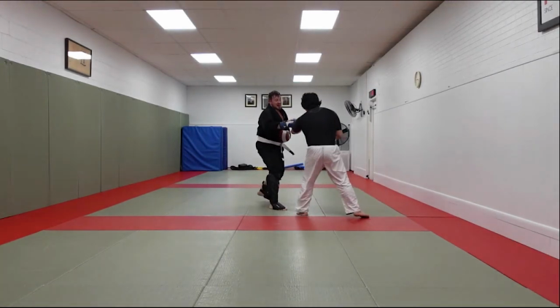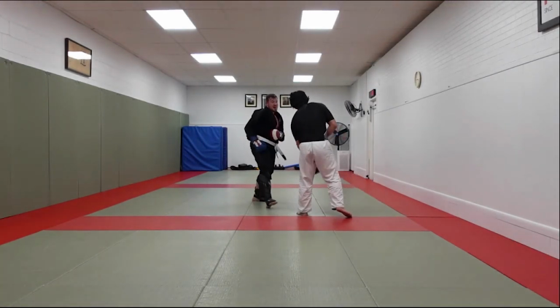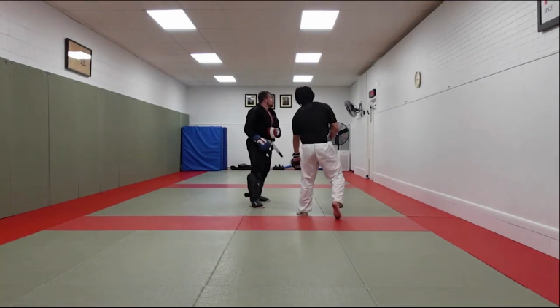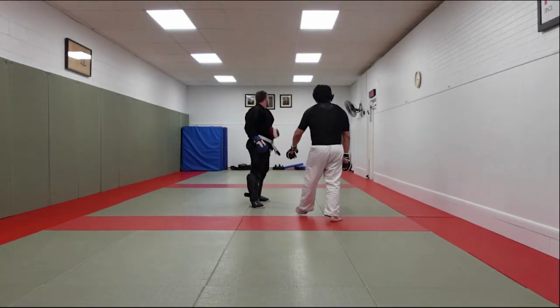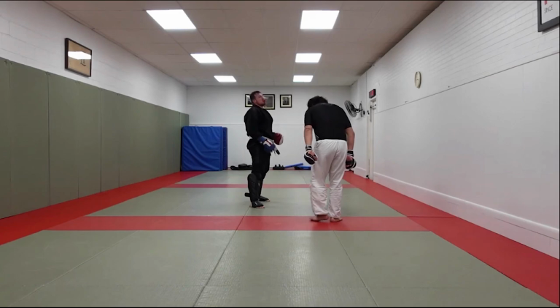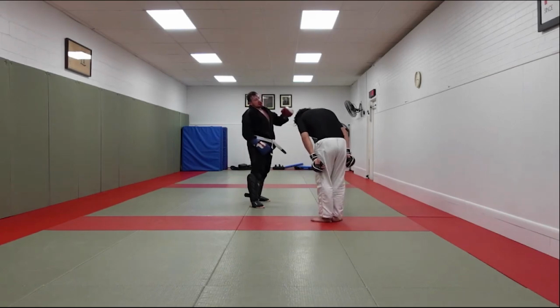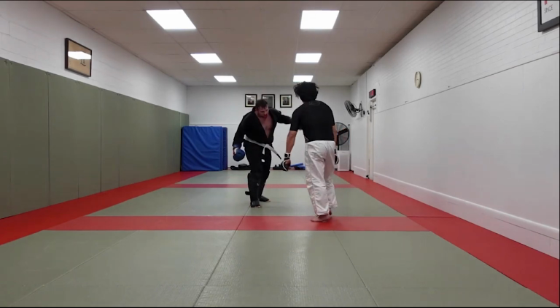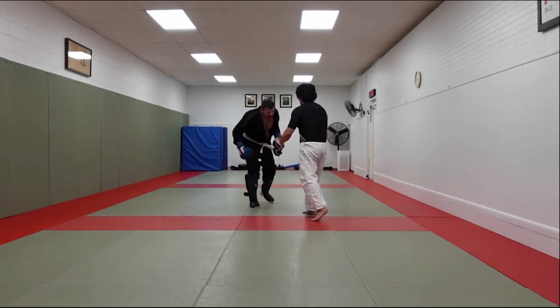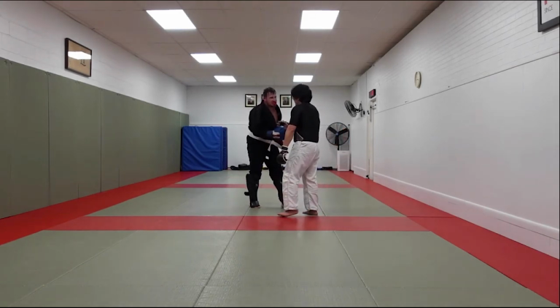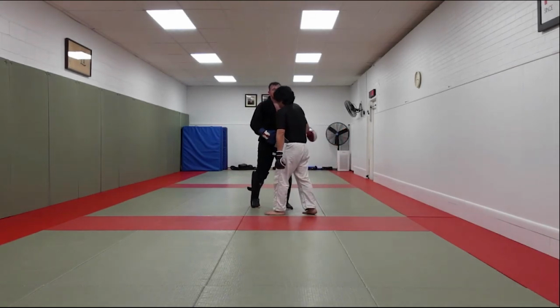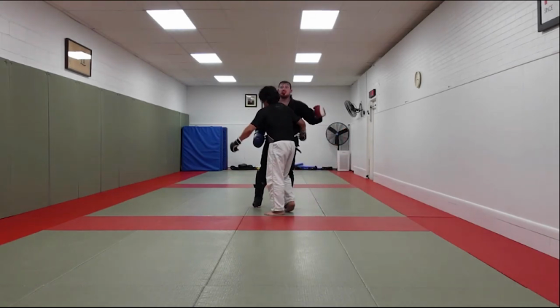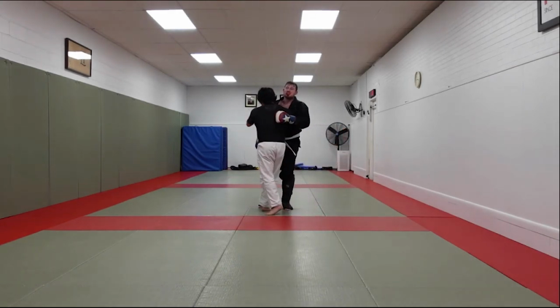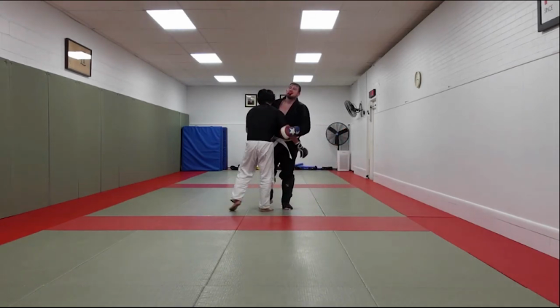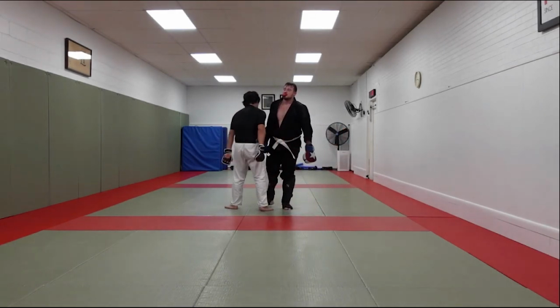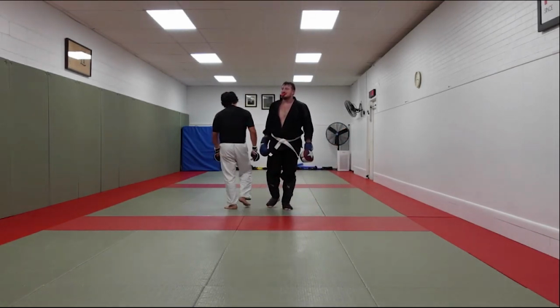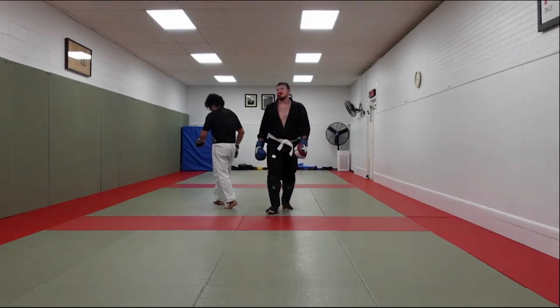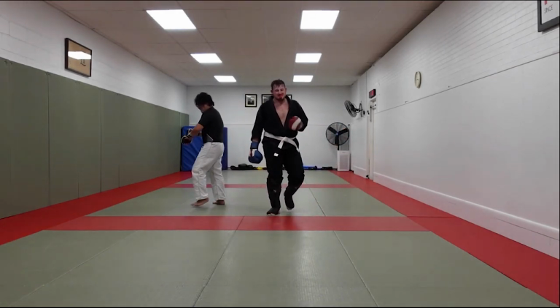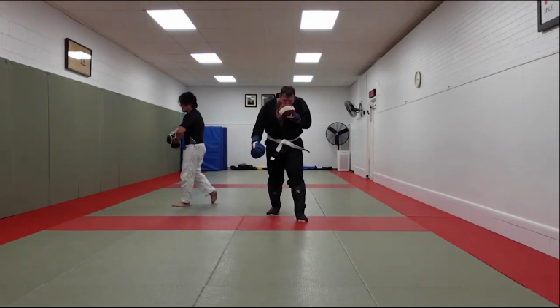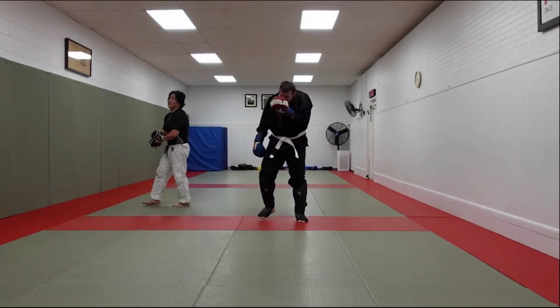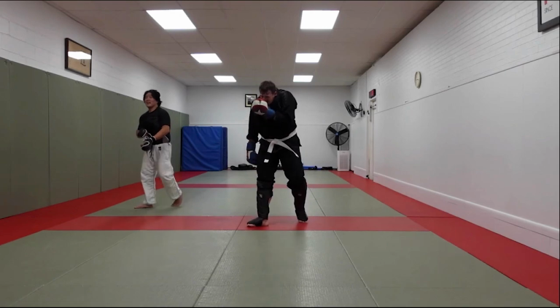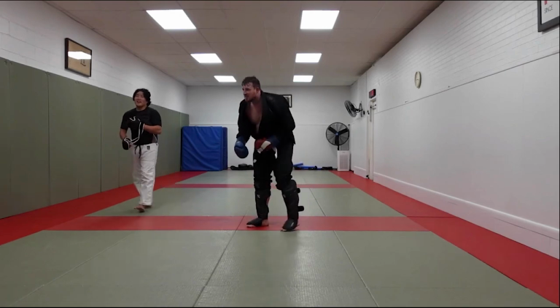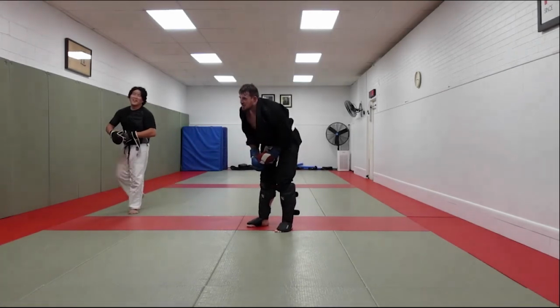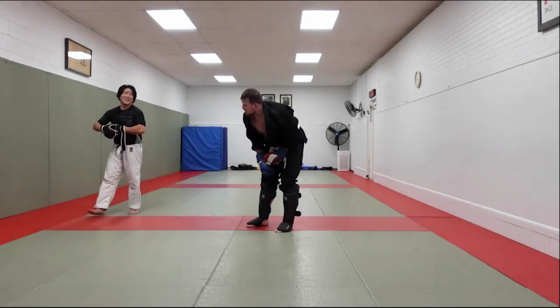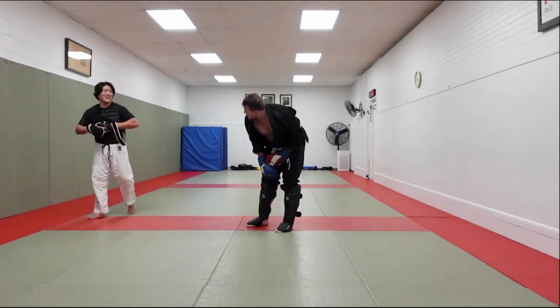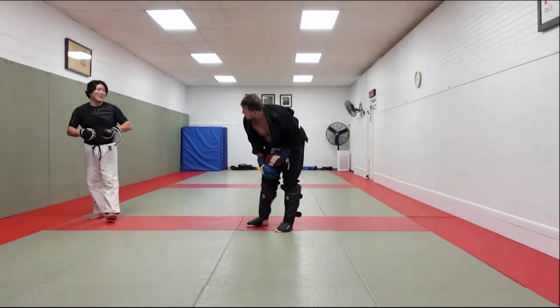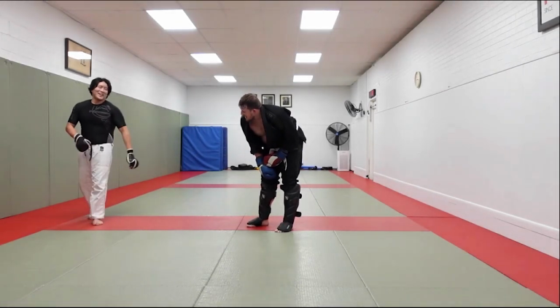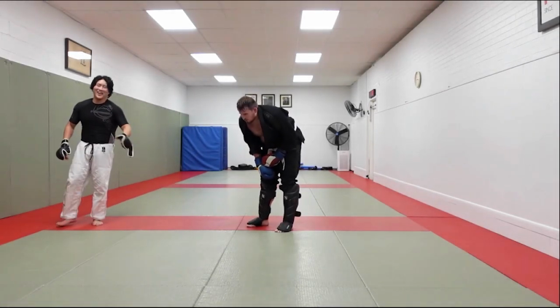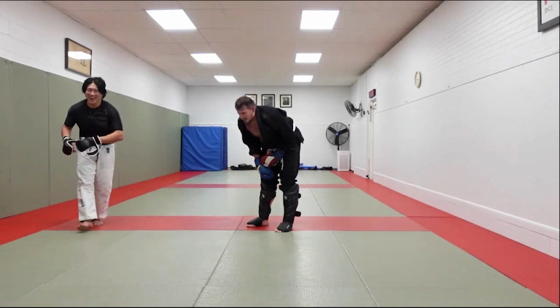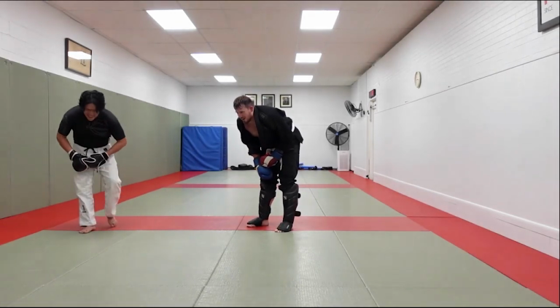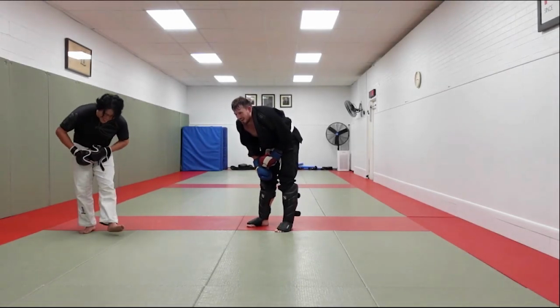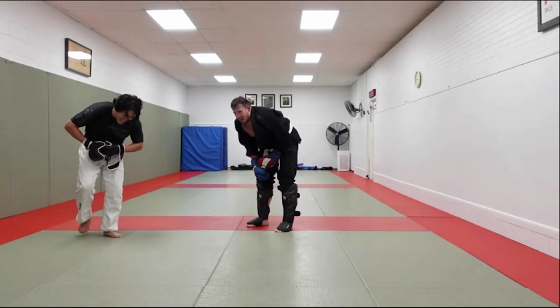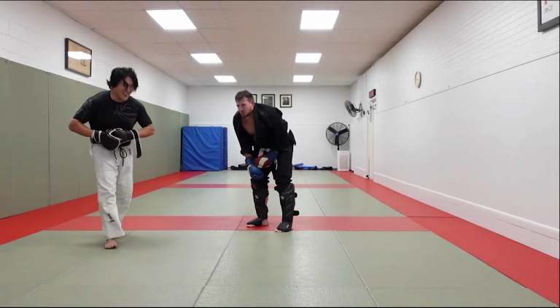Sensei Seth got a lot of good combos from a variety of levels. He's going to the body, combining high-low, and adding kicks.